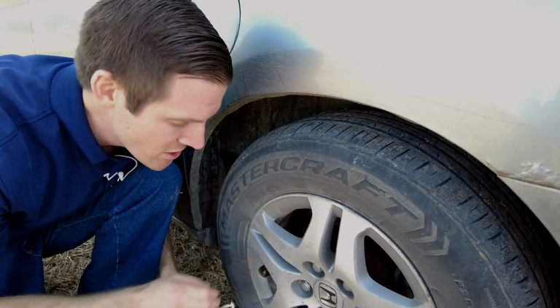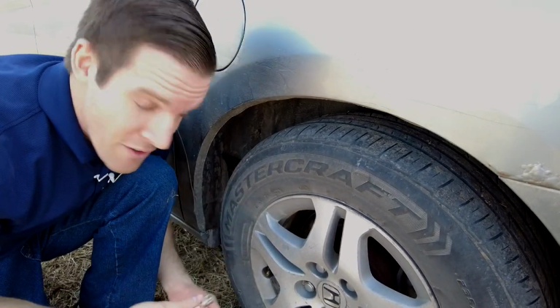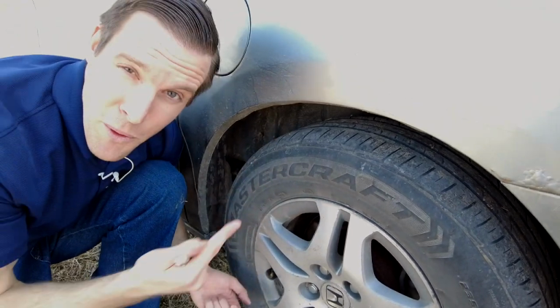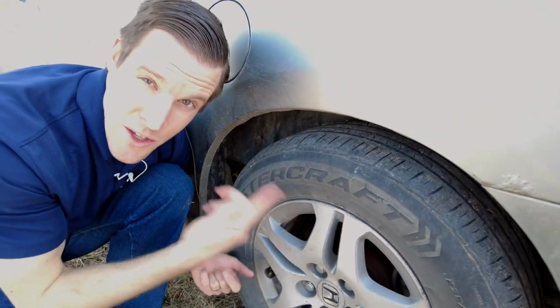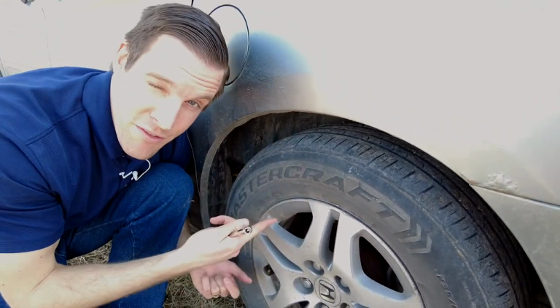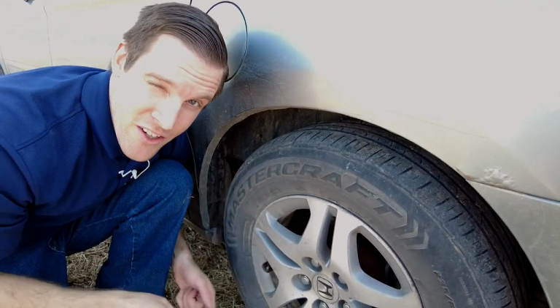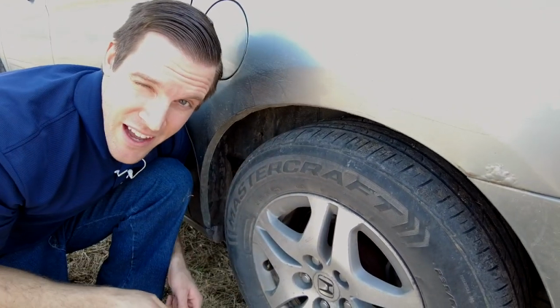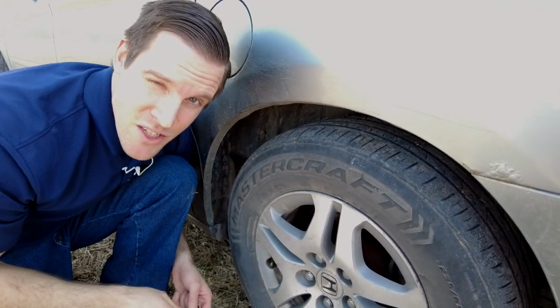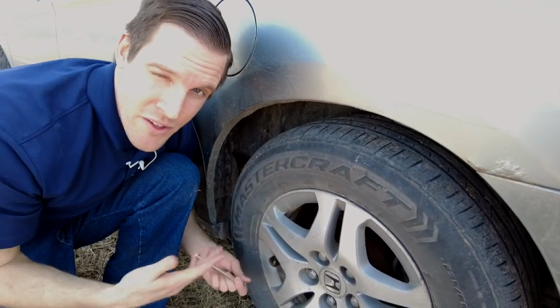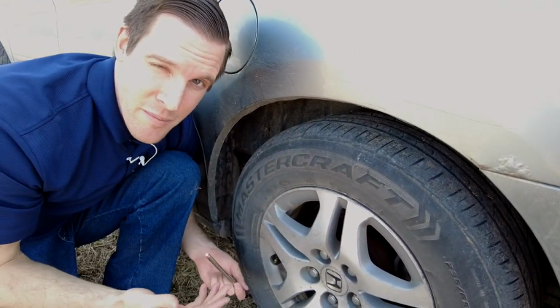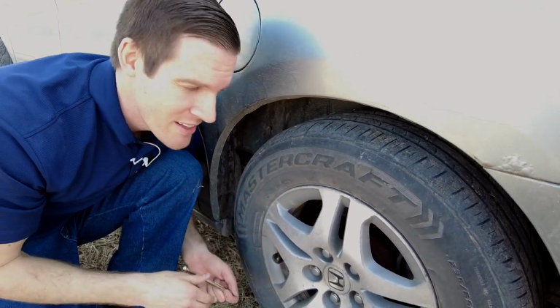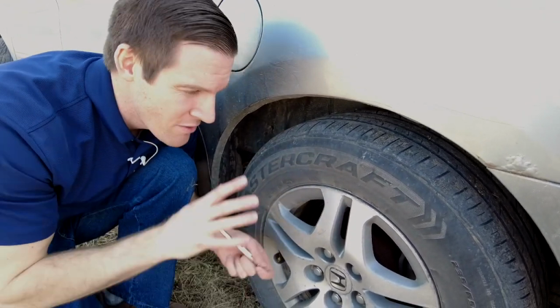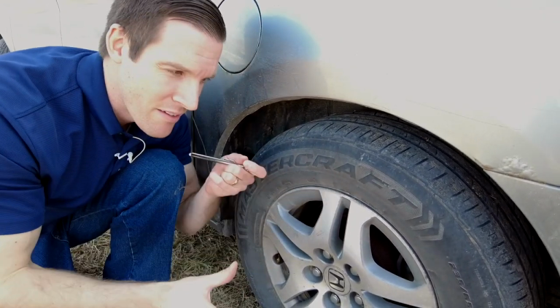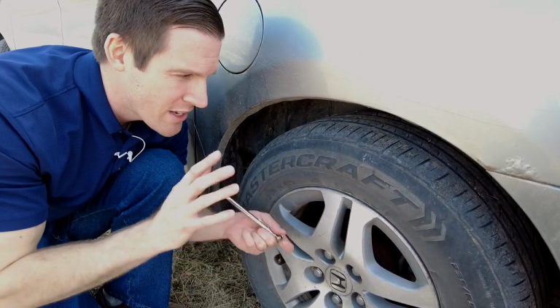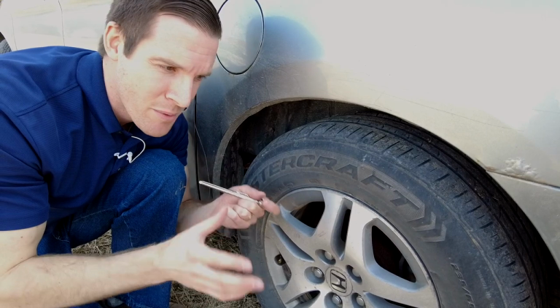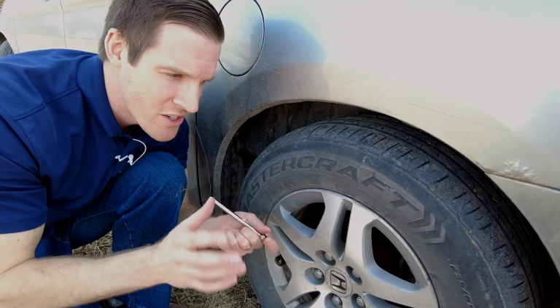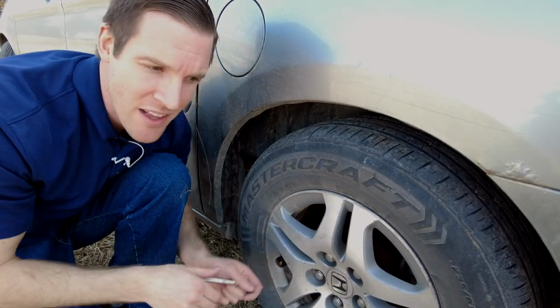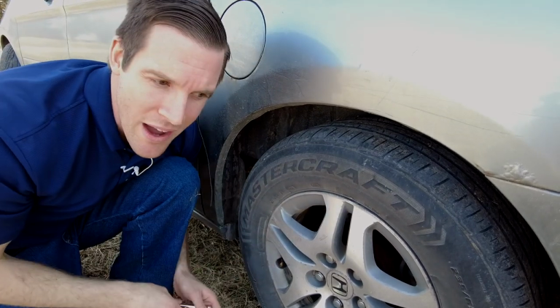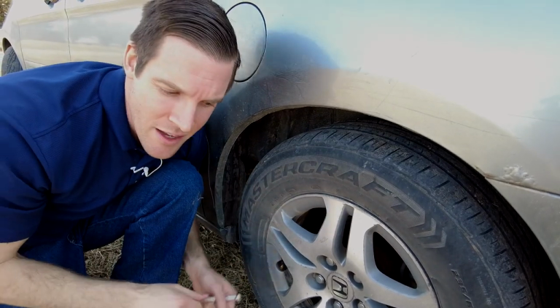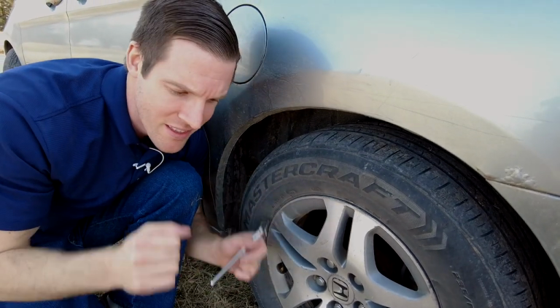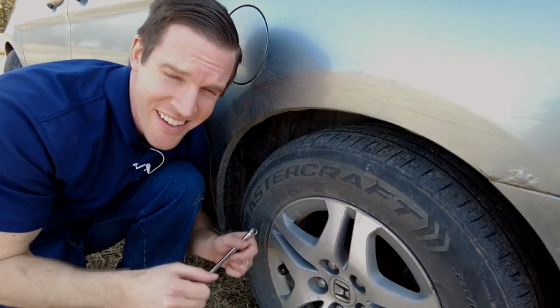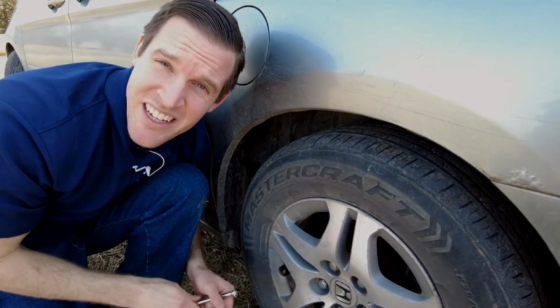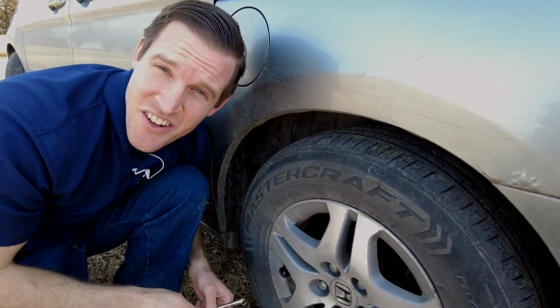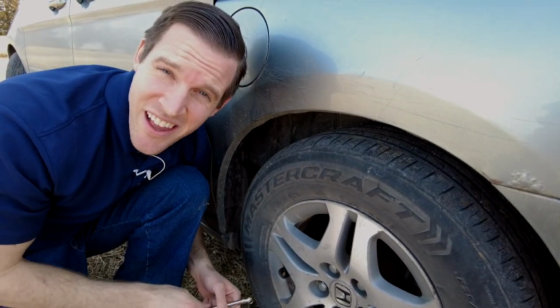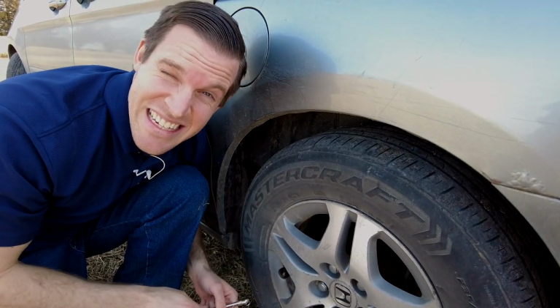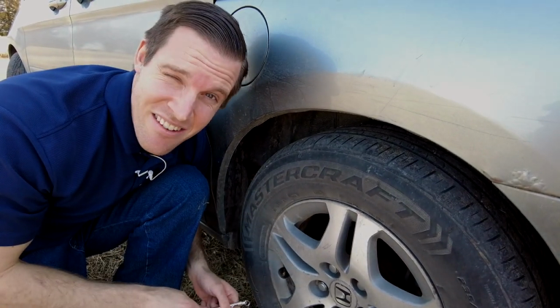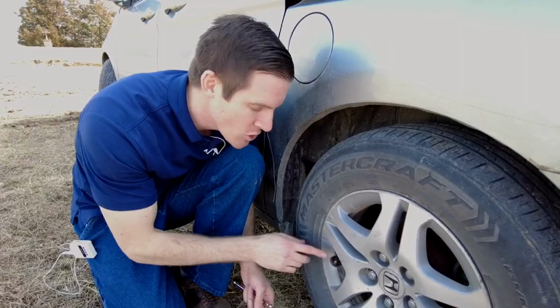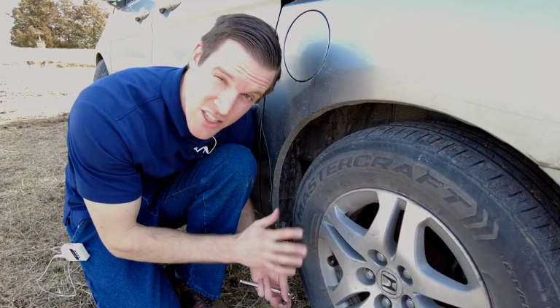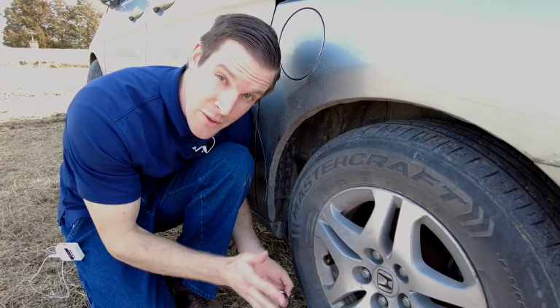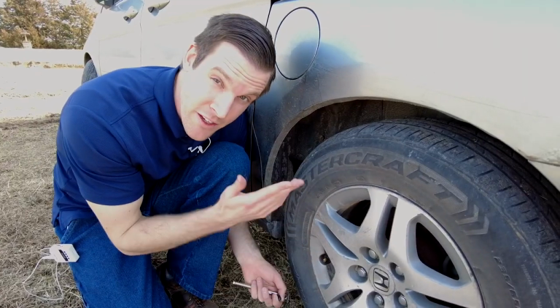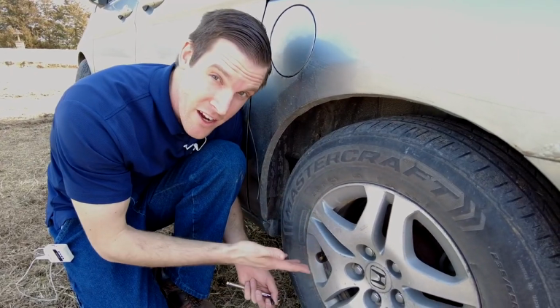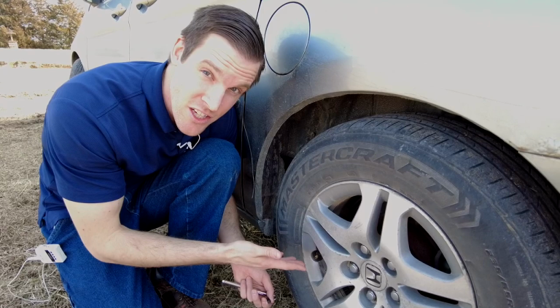It's very important that you inflate your tires to where they're recommended, because if your tire pressure is off it can make the steering a lot less safe.